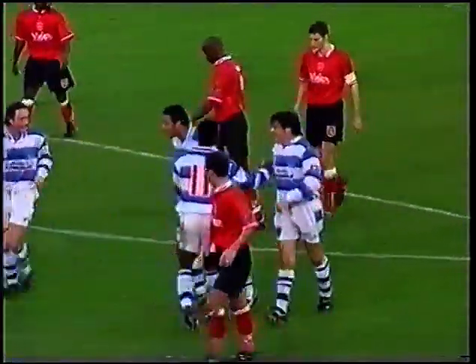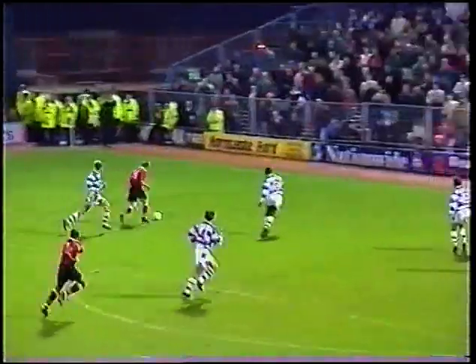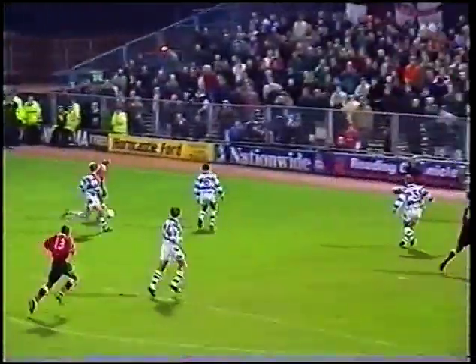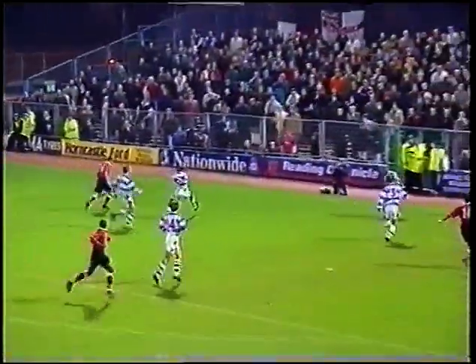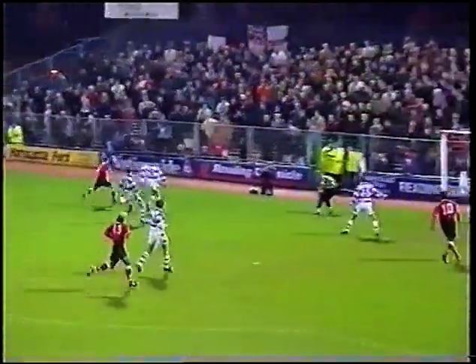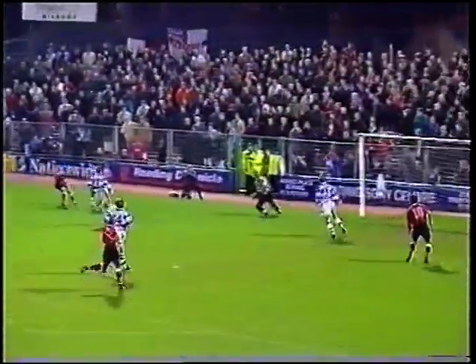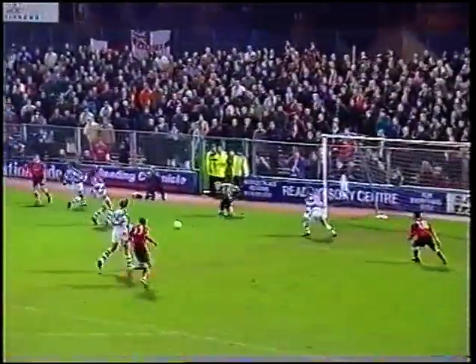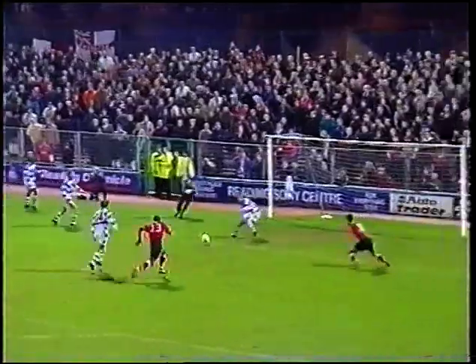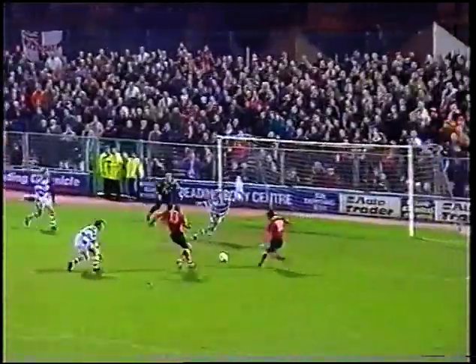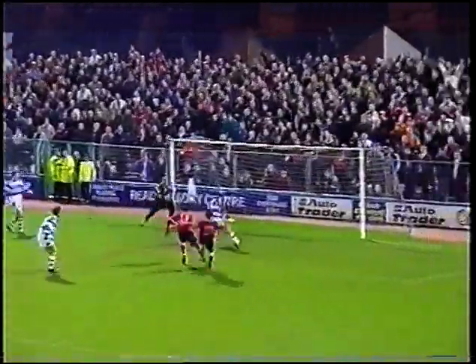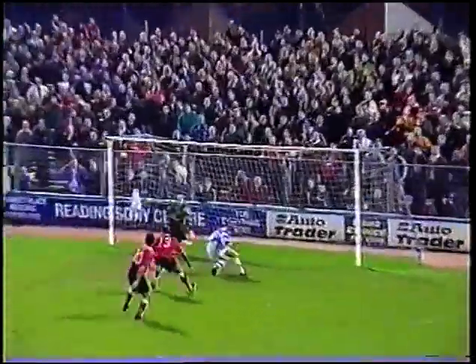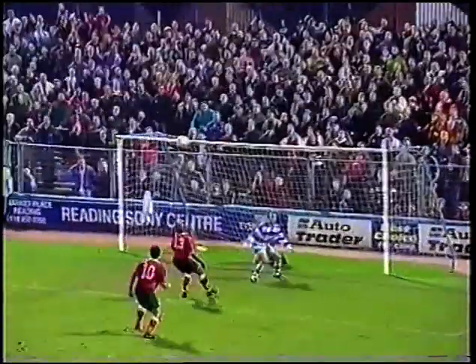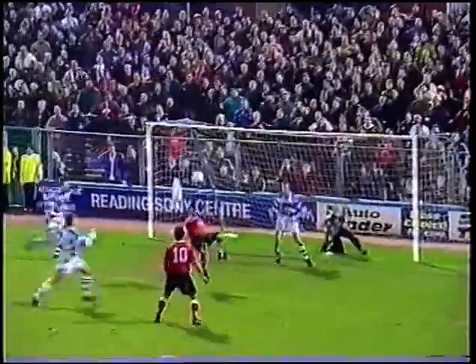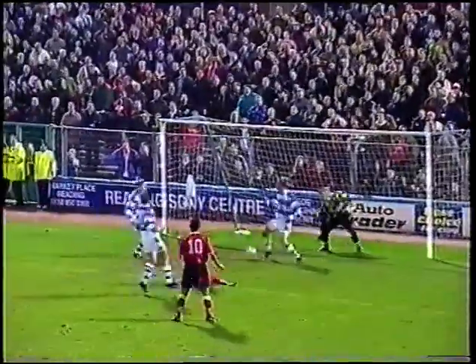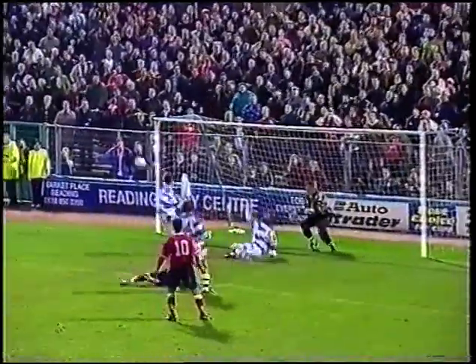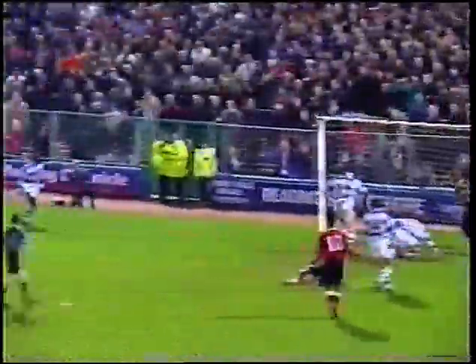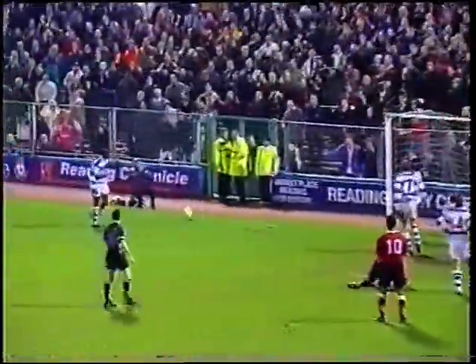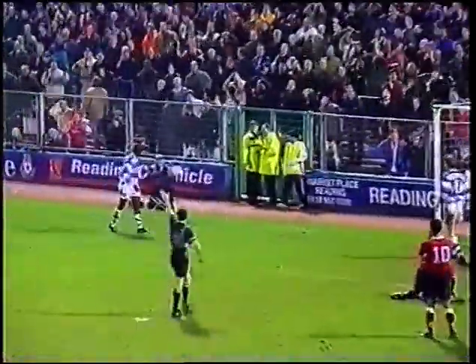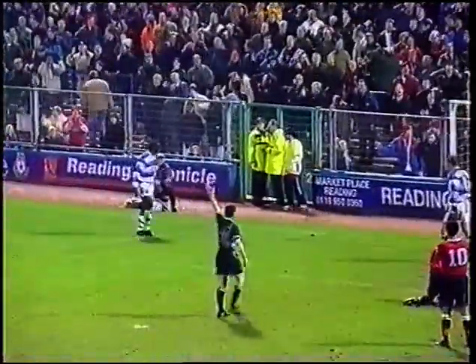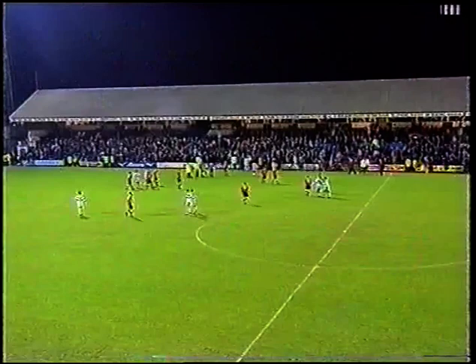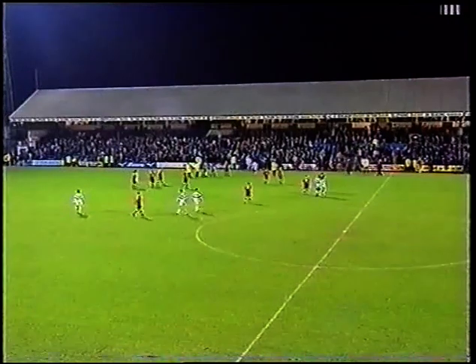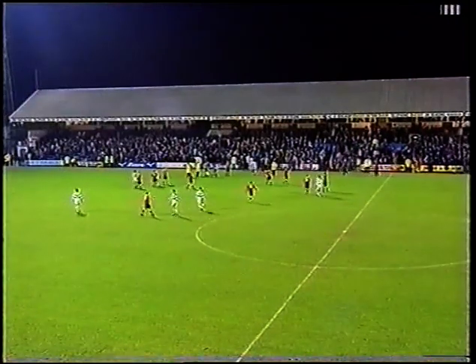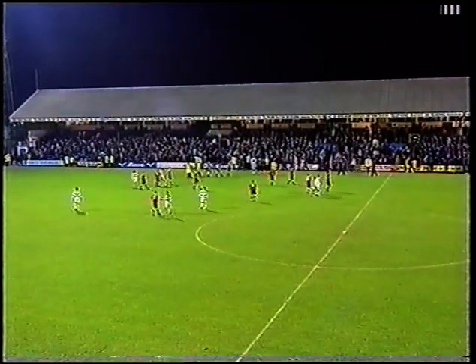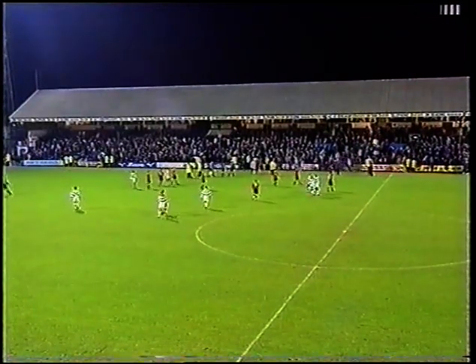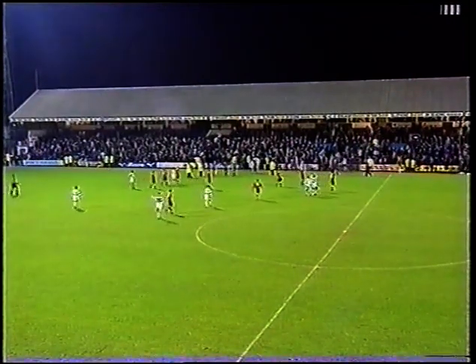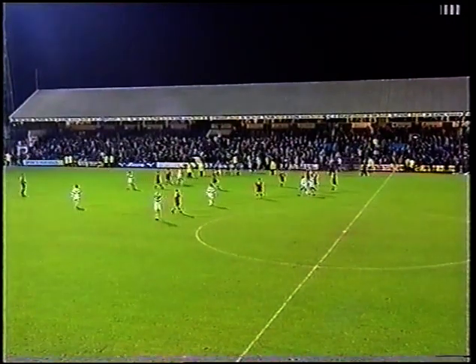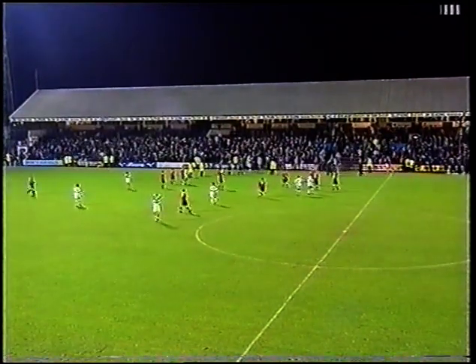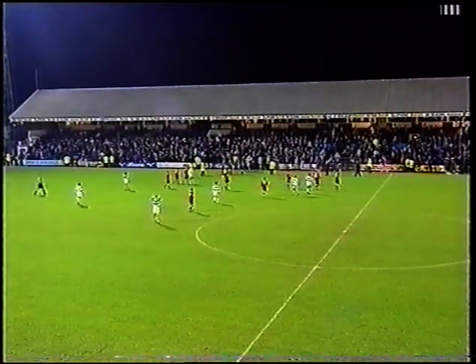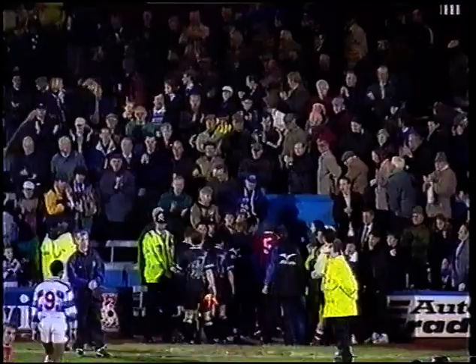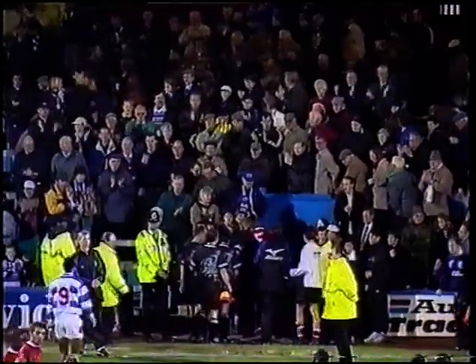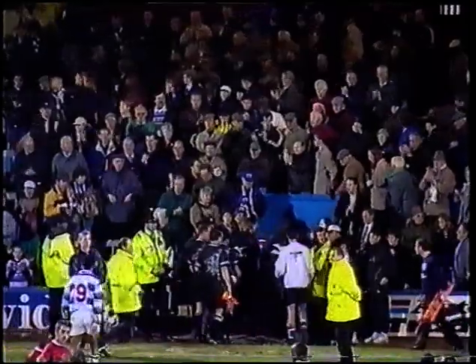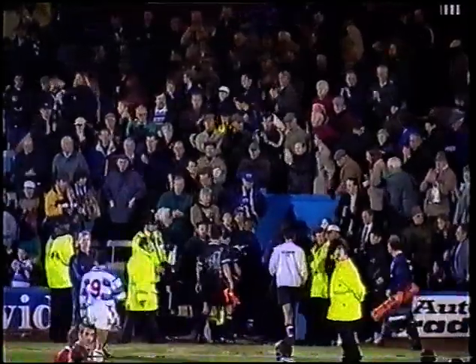Plenty of incident after the break, mostly in the Reading half, but Charlton failed to convert their pressure into goals, although they did come close. A great win for Terry Bullivant's men. The visitors, though, must improve their consistency if they're to figure in the promotion race.